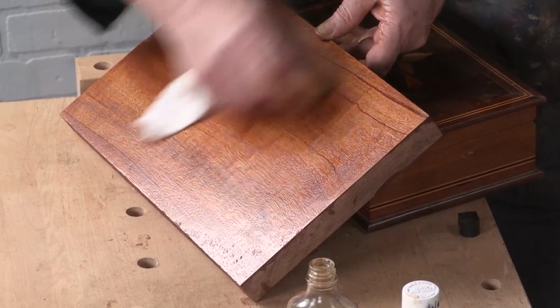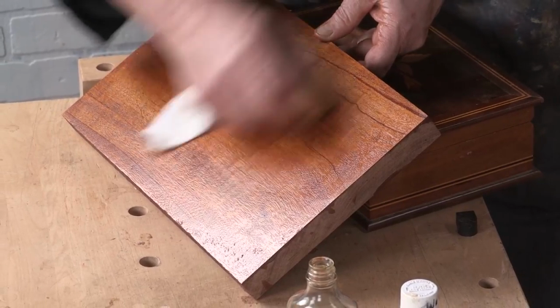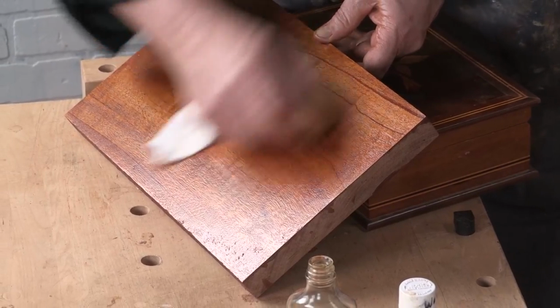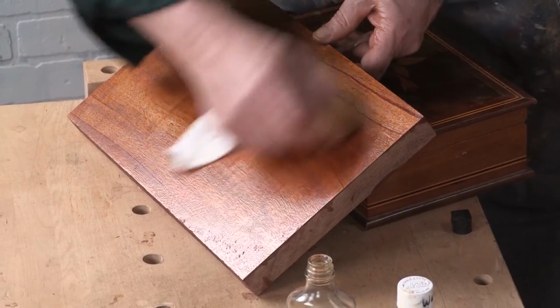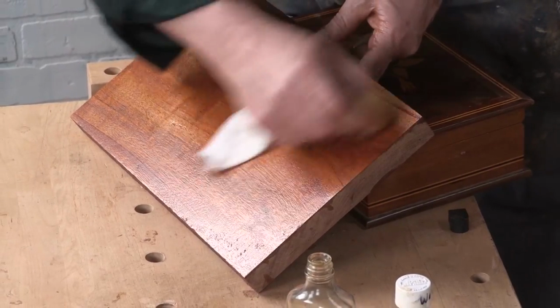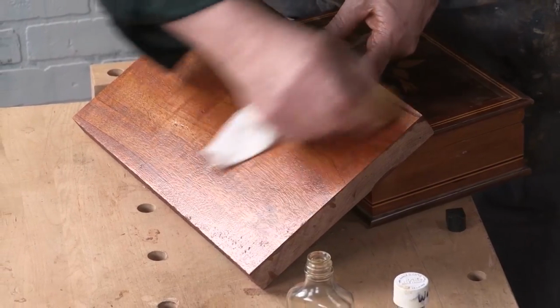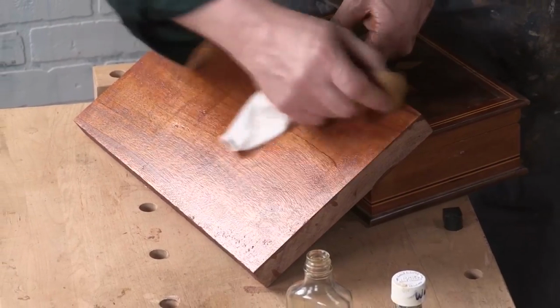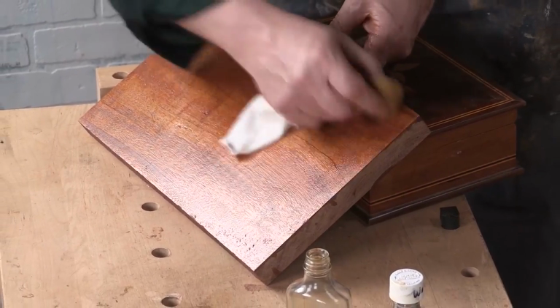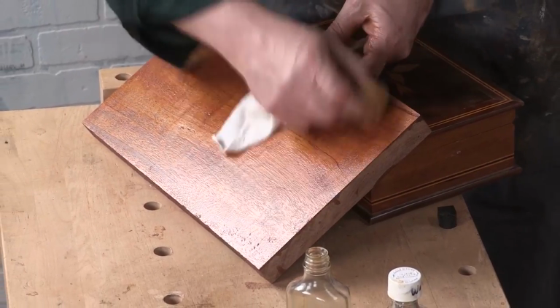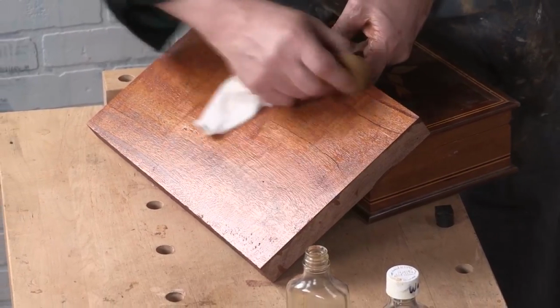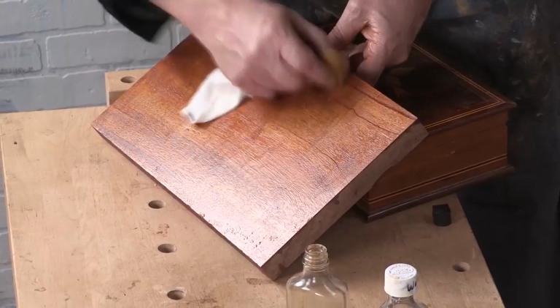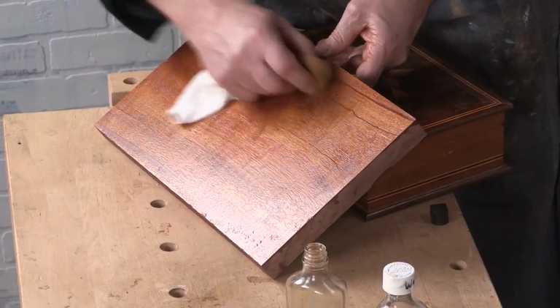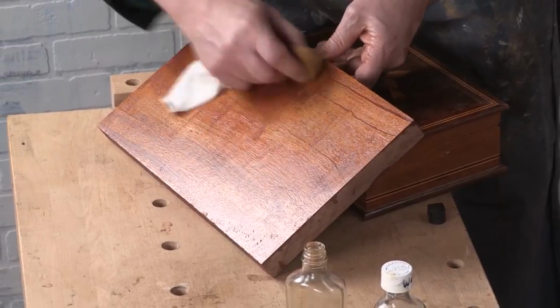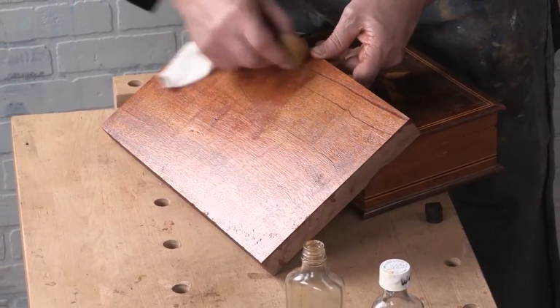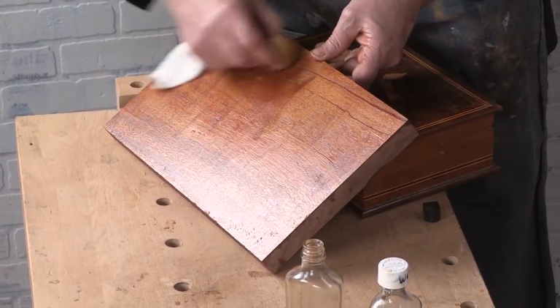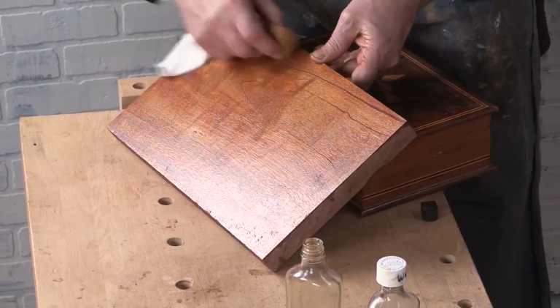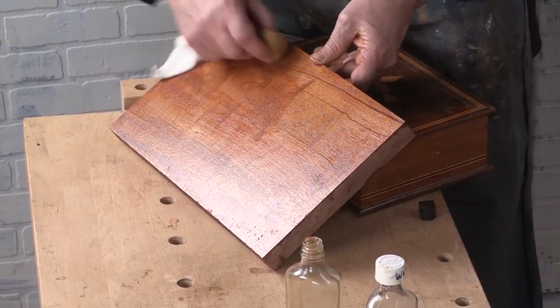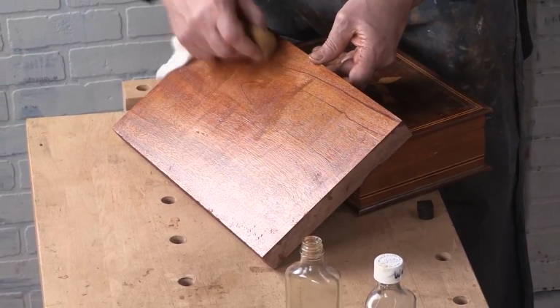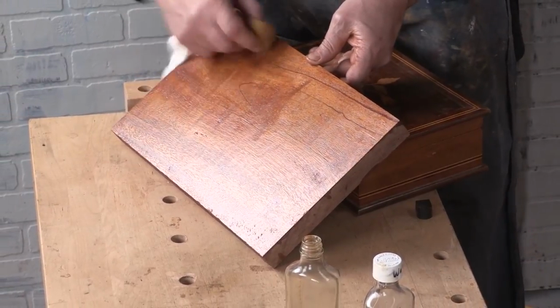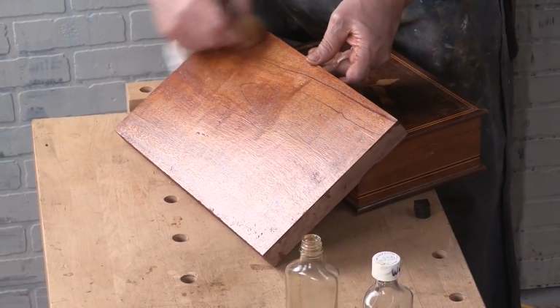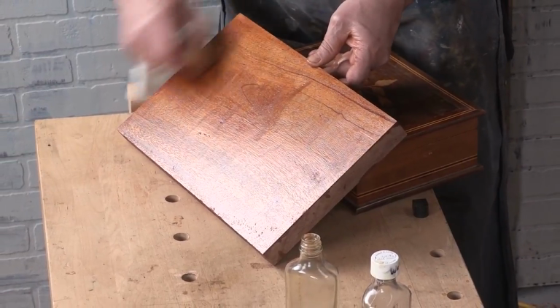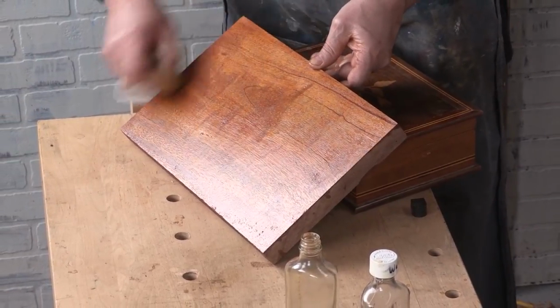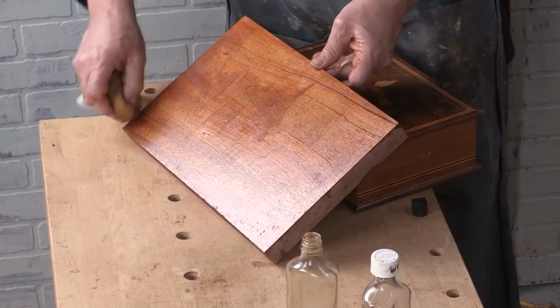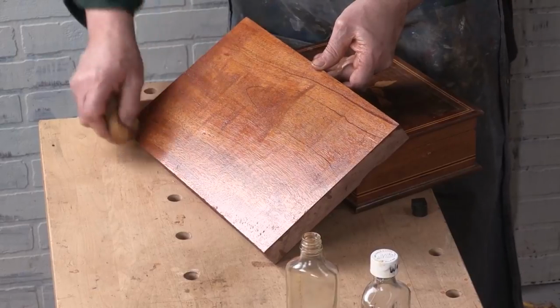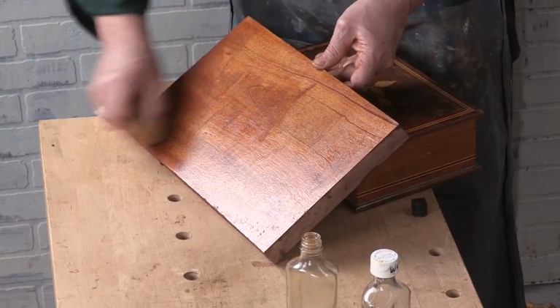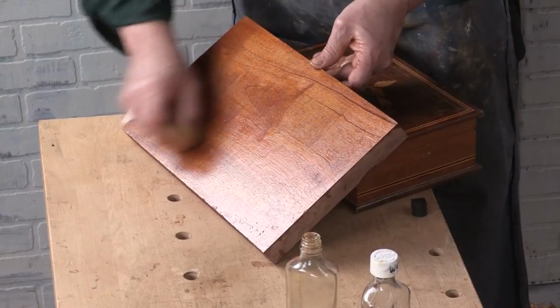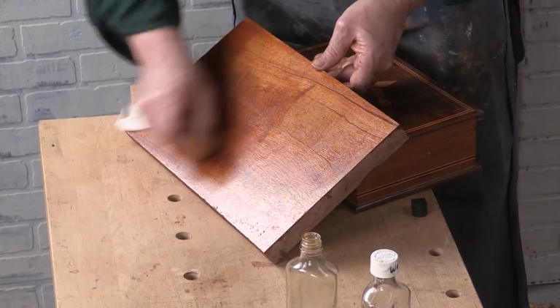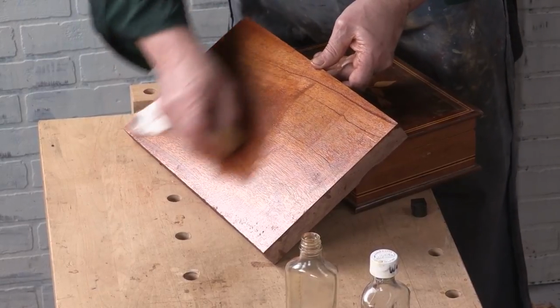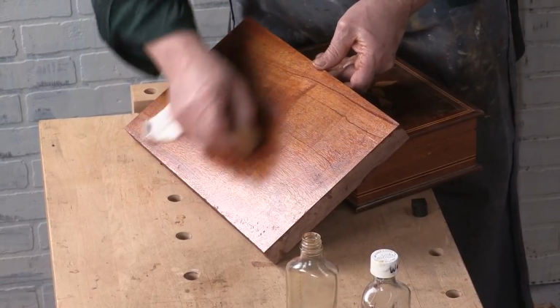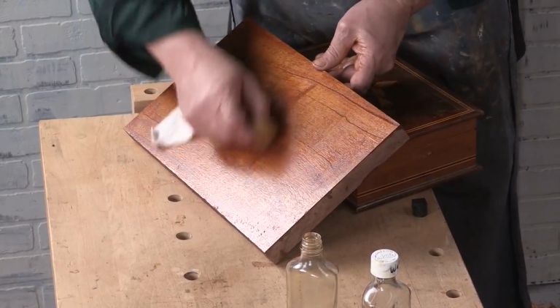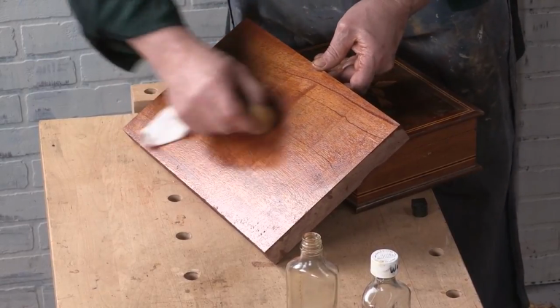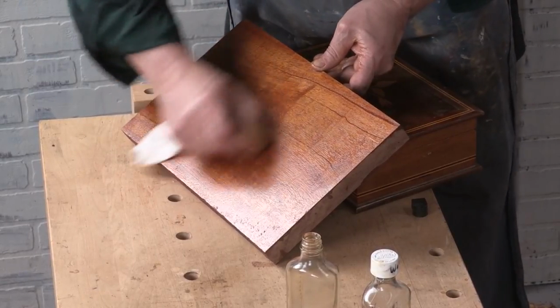And remember, this is not a grain-filled surface. If we had grain-filled it, you would lose almost all of the wood character. We didn't do that on this one. But you still get to learn the technique.